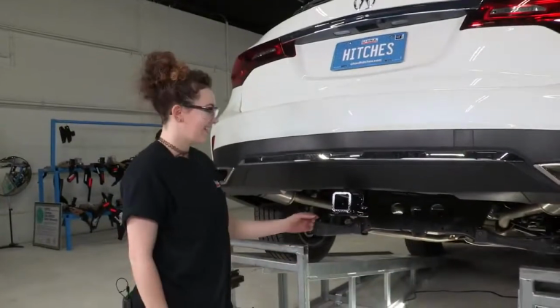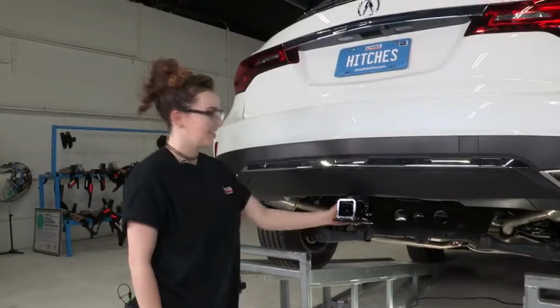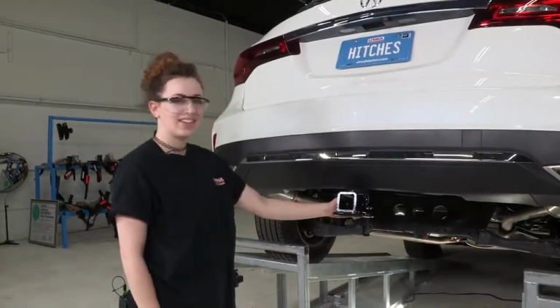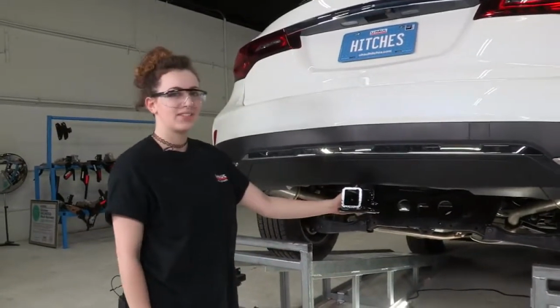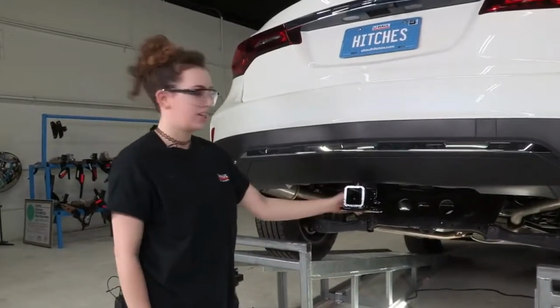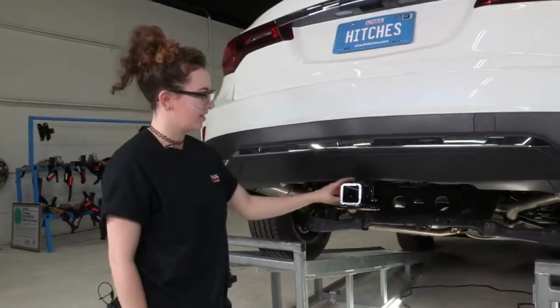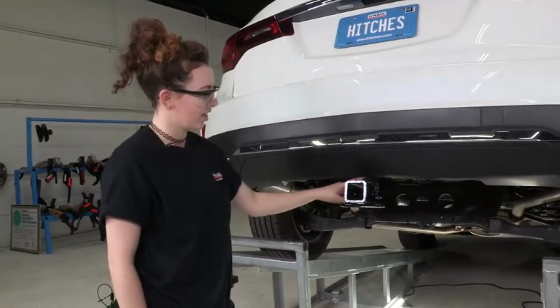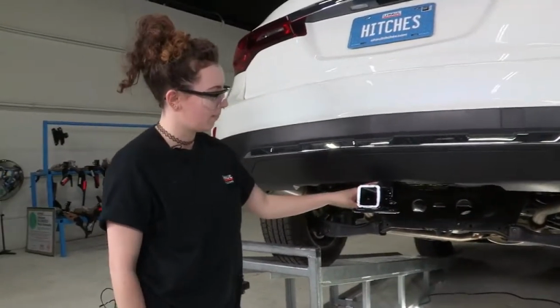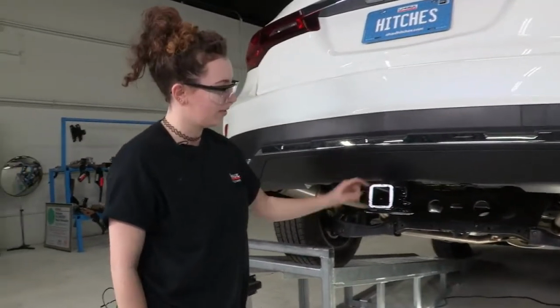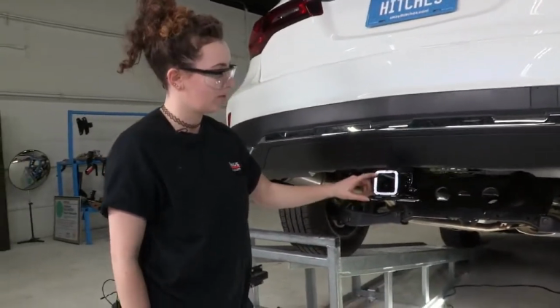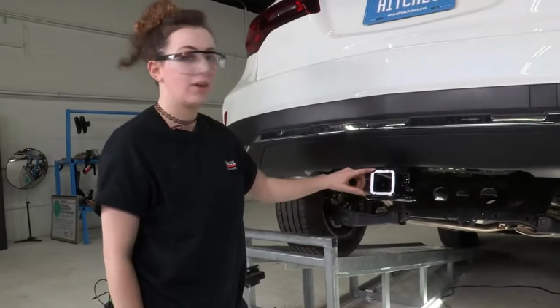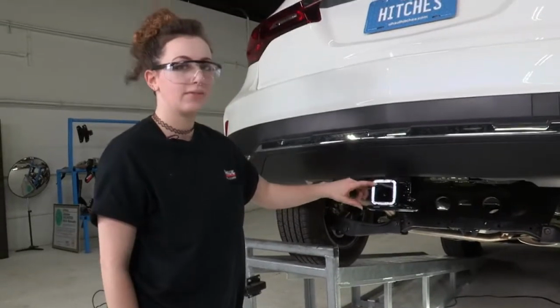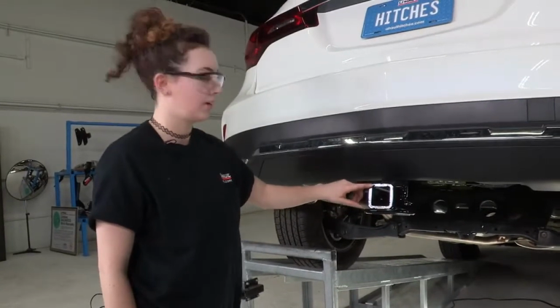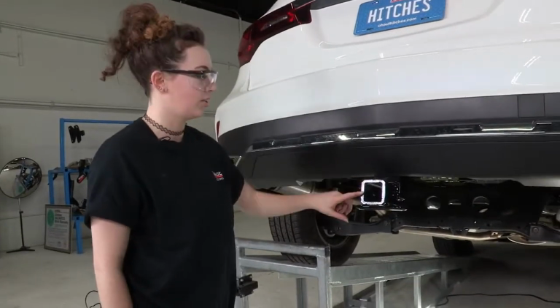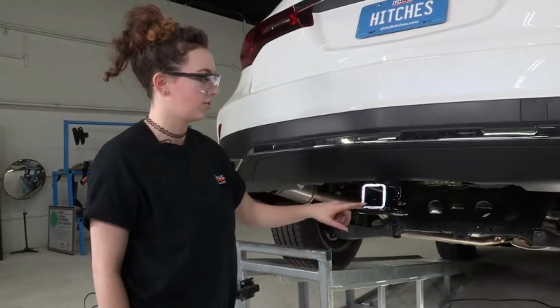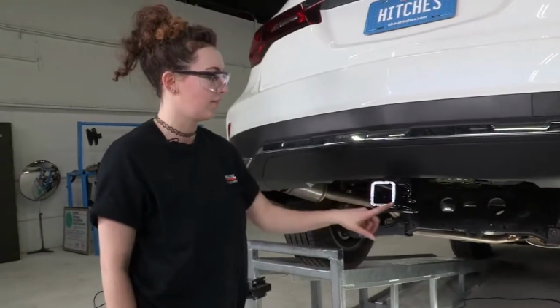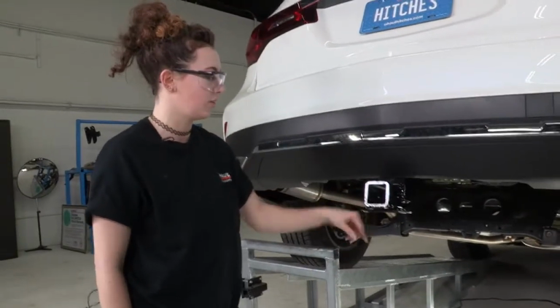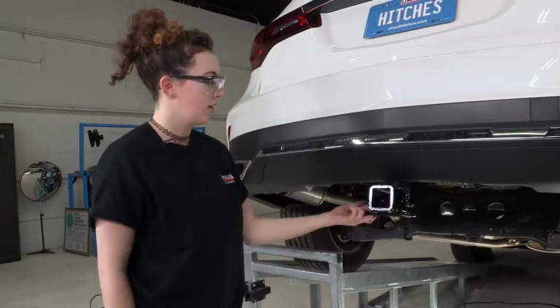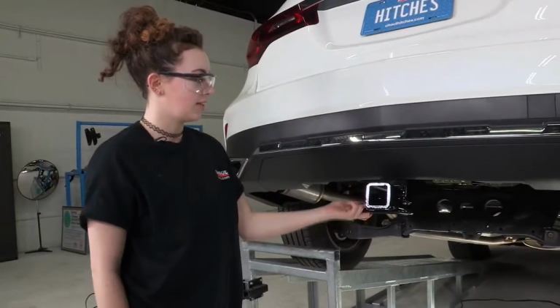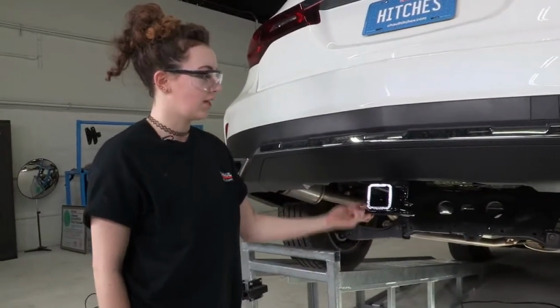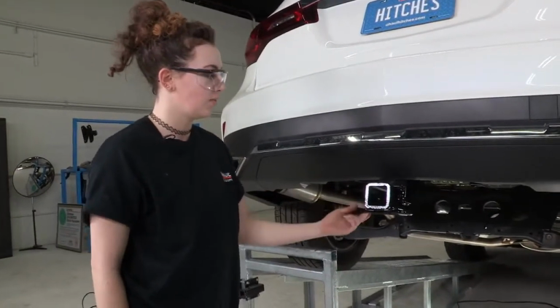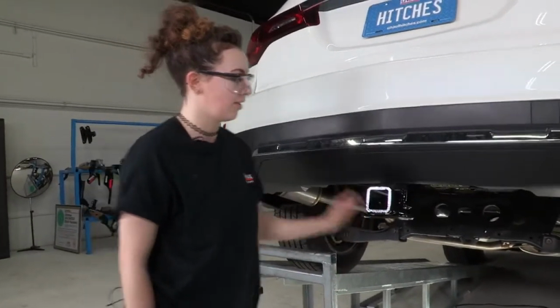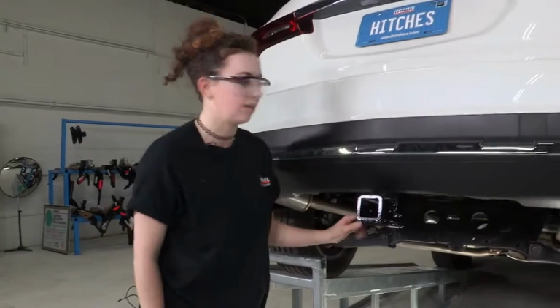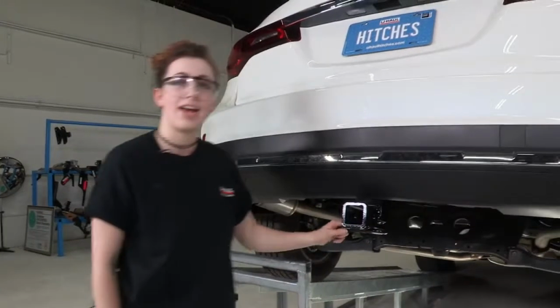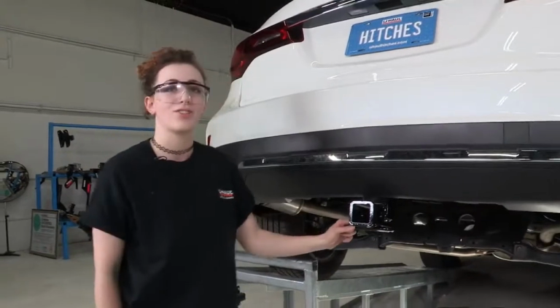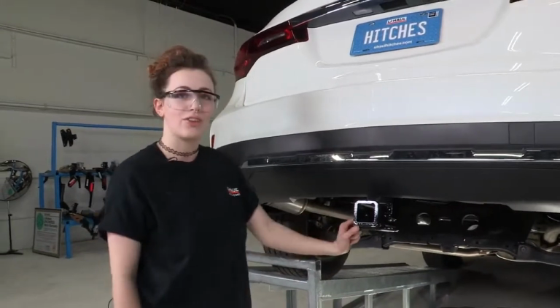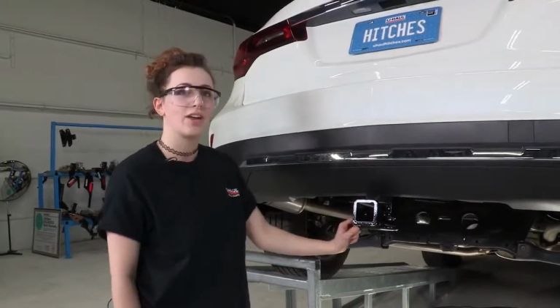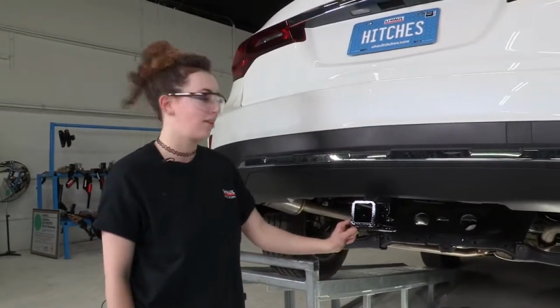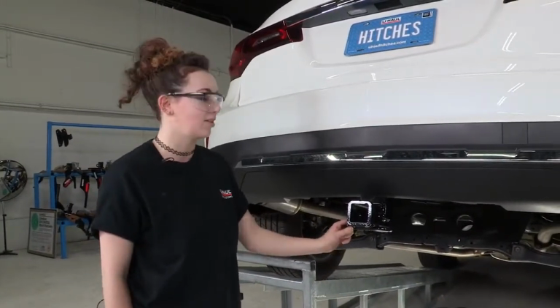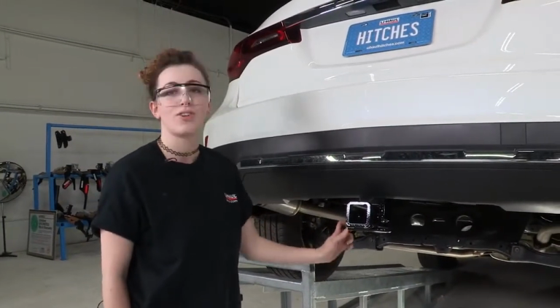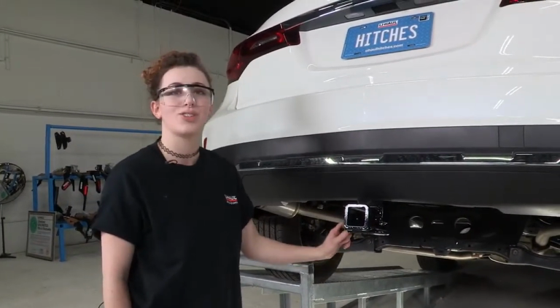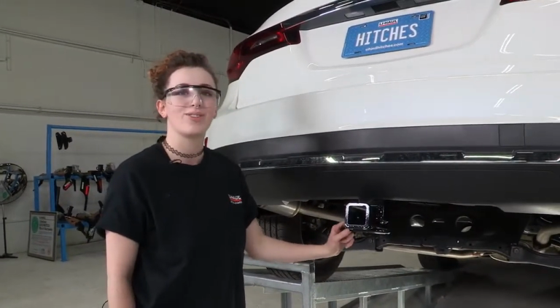You can see how nicely that receiver hitch fits under that bumper — we're all done. We've got our two-inch receiver hitch and our safety chain loops, and now you can go ahead and use this for trailering or a bike rack and just go out and enjoy the outdoors.